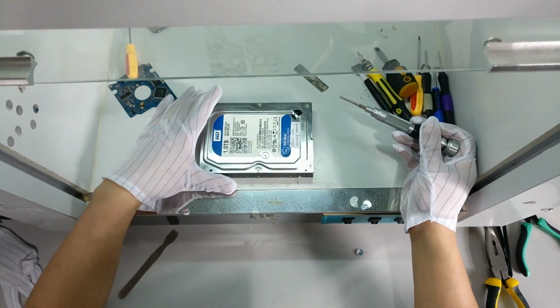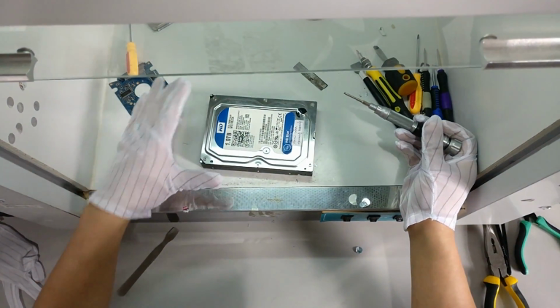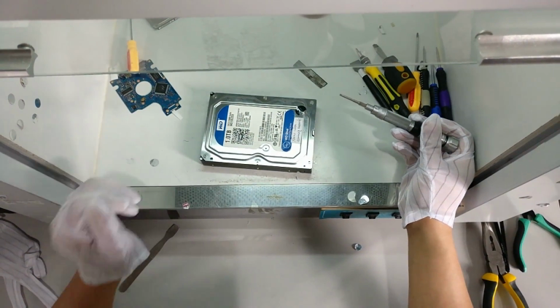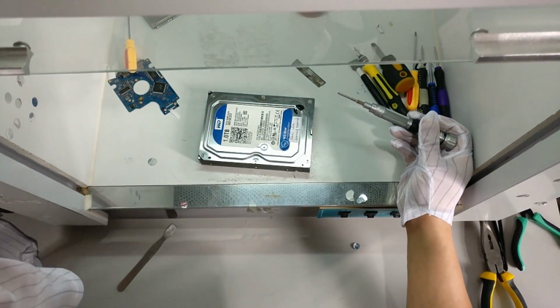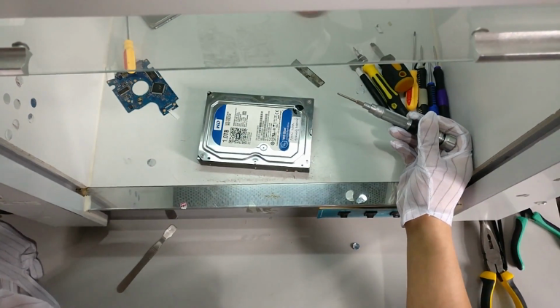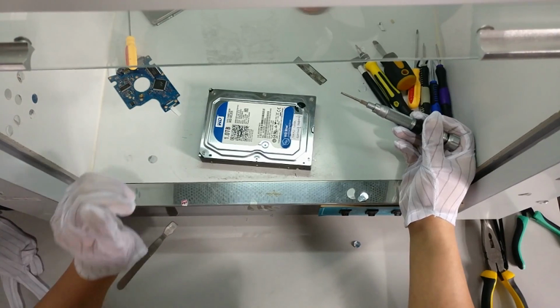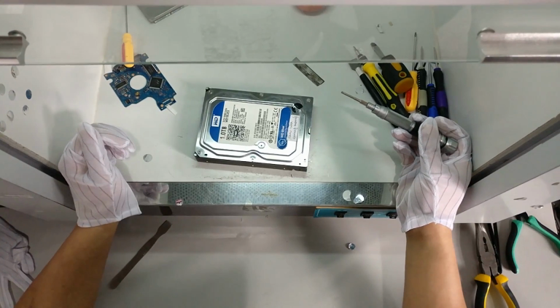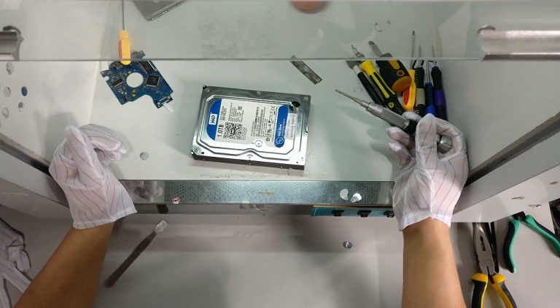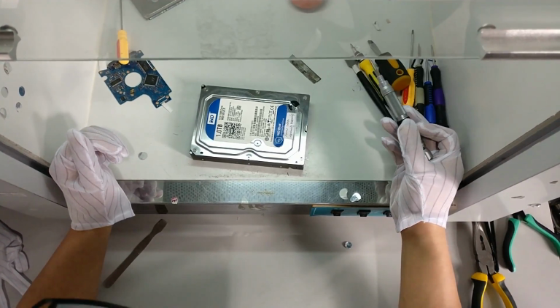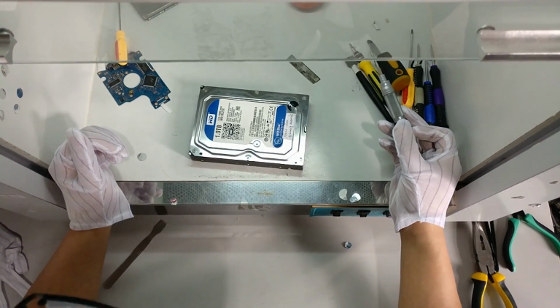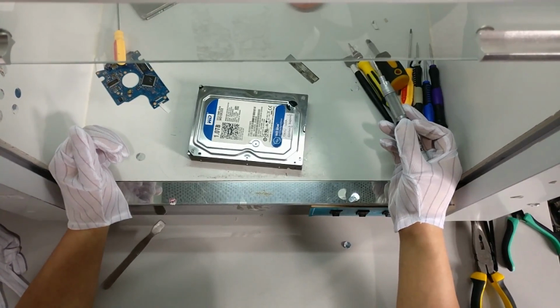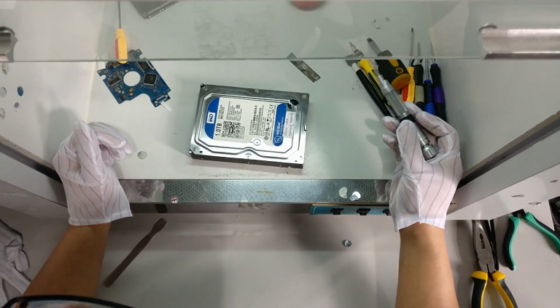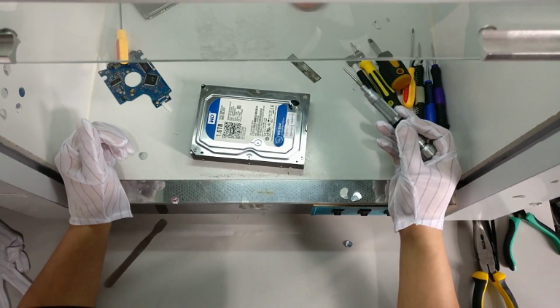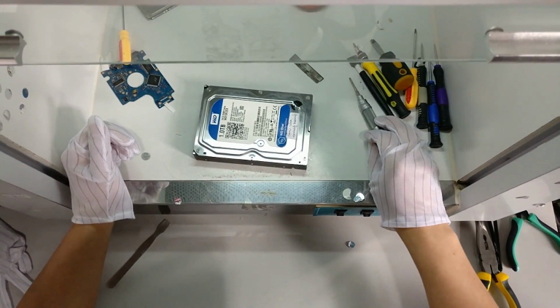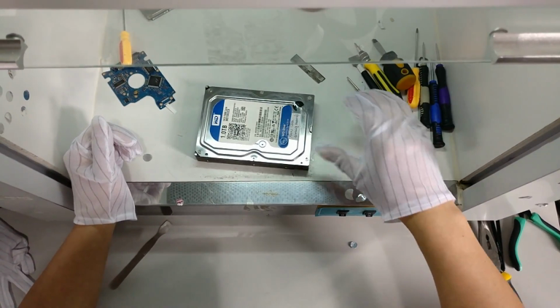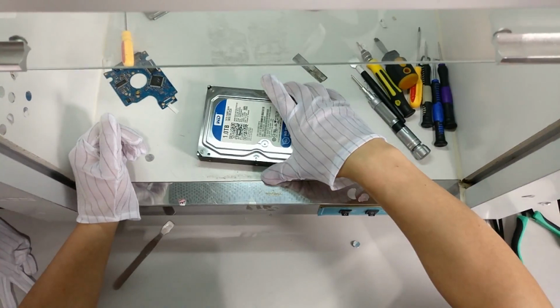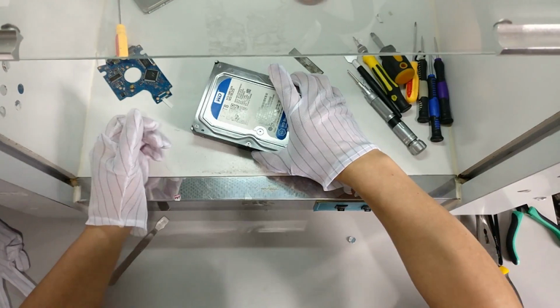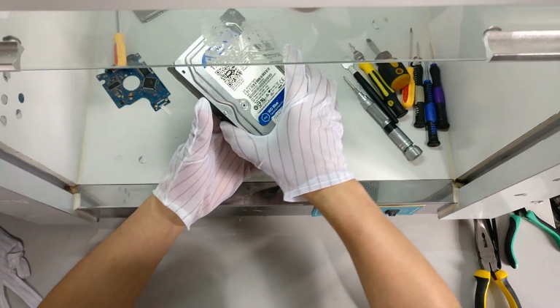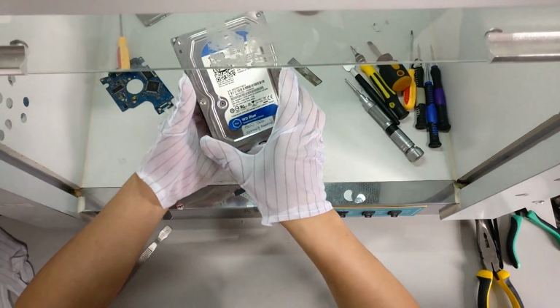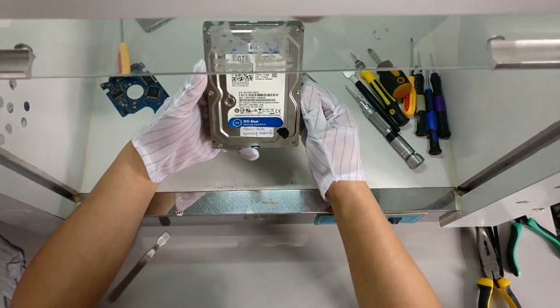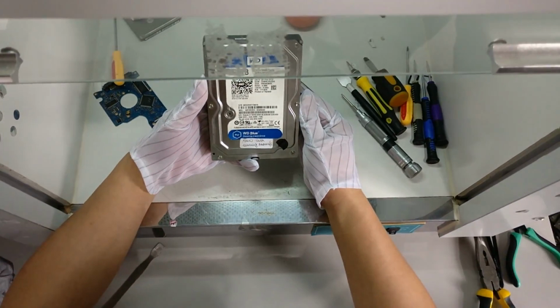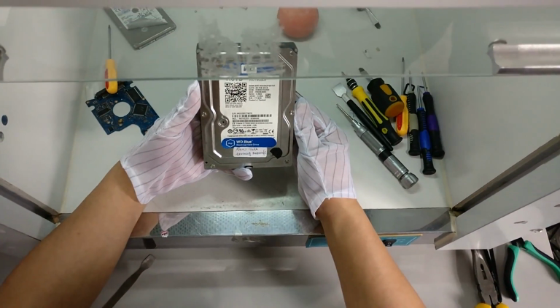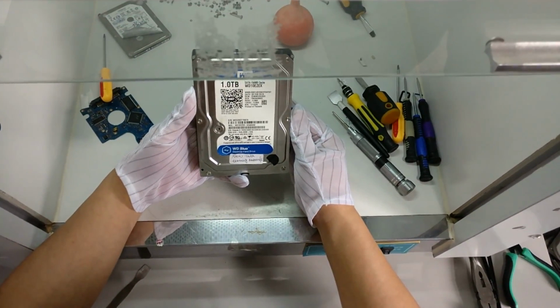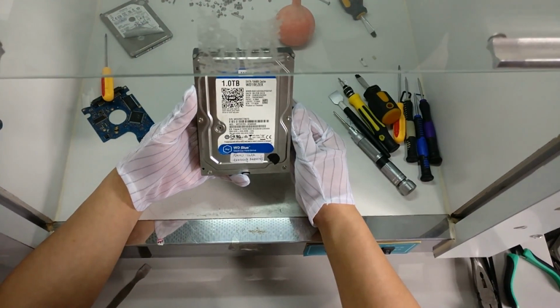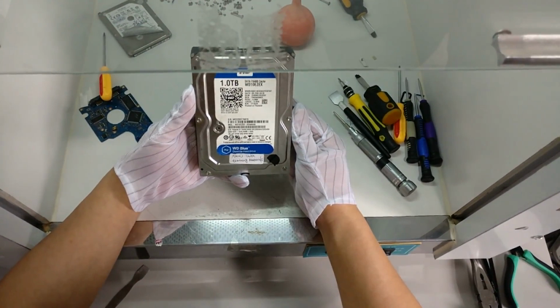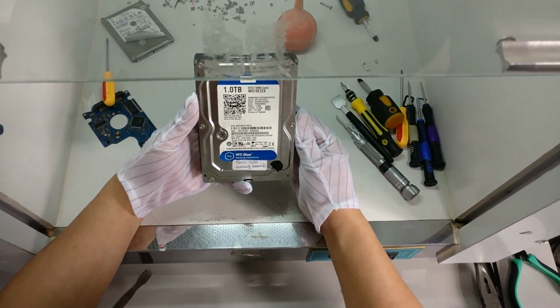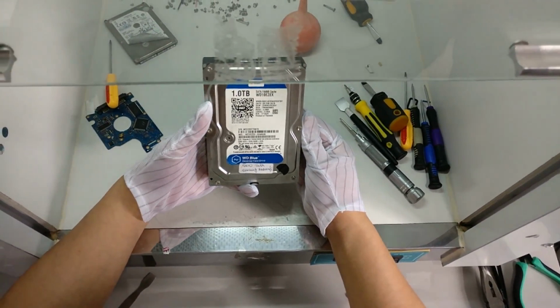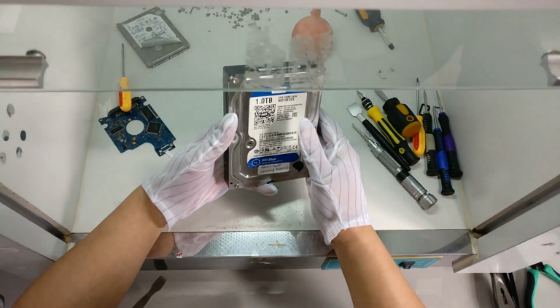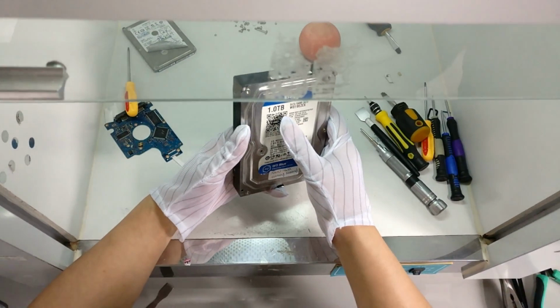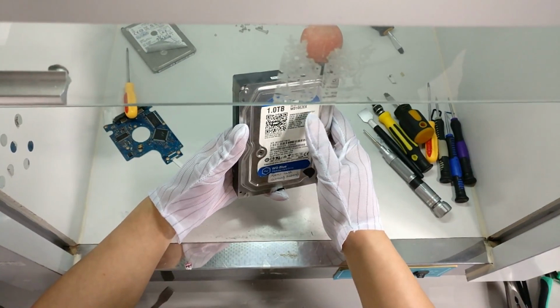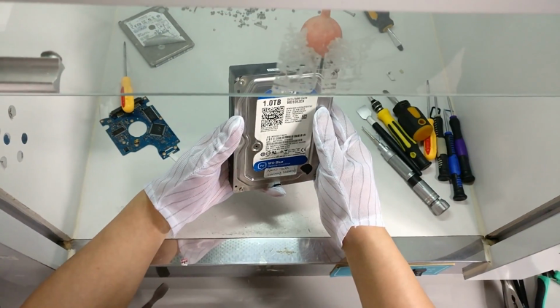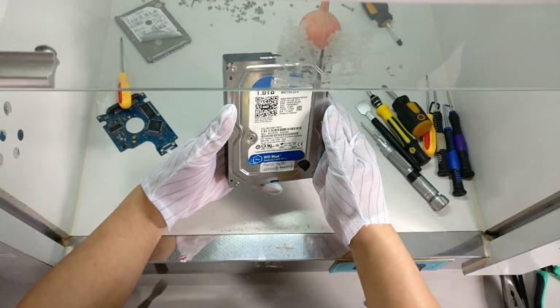Hello everybody. Let's check how to recover one scratched hard drive from Western Digital, a 3.5 desktop hard drive. This is one 1TB hard drive.